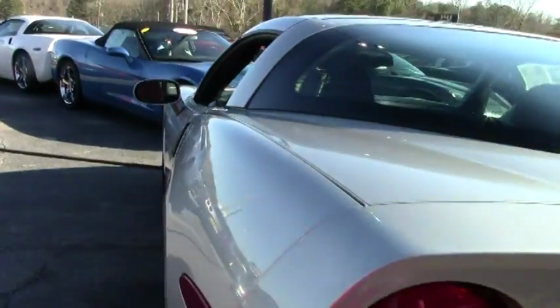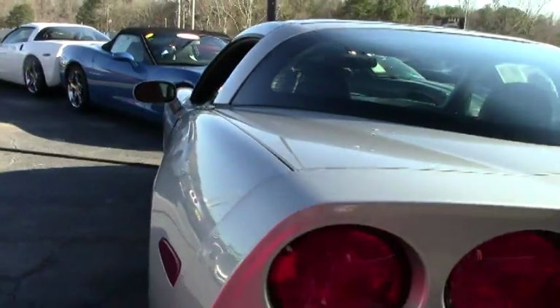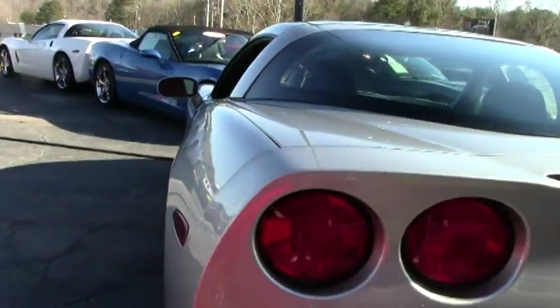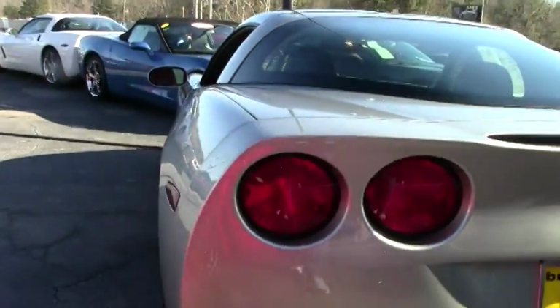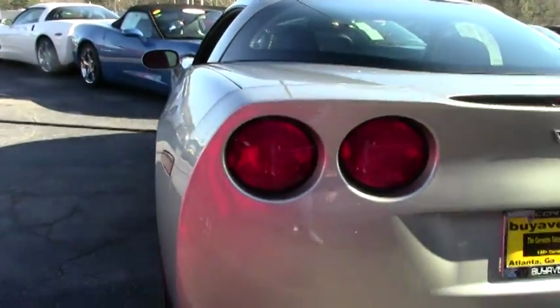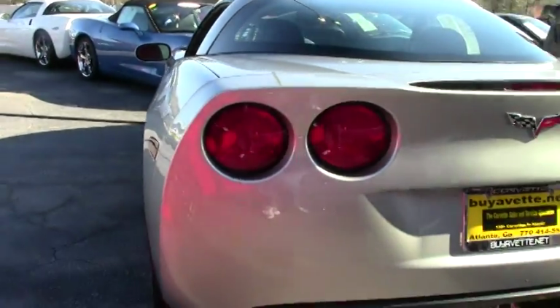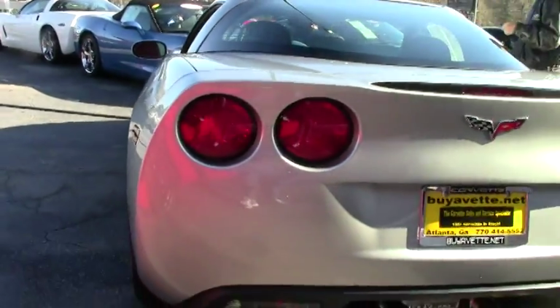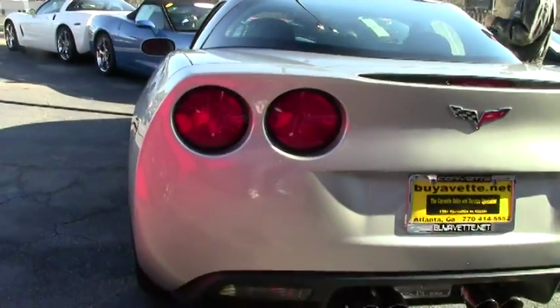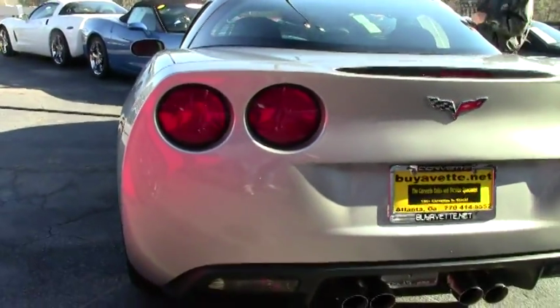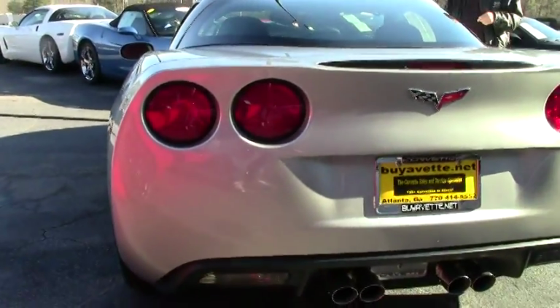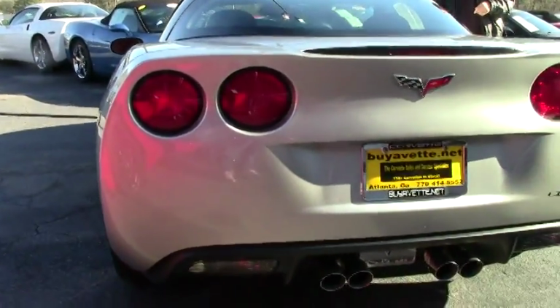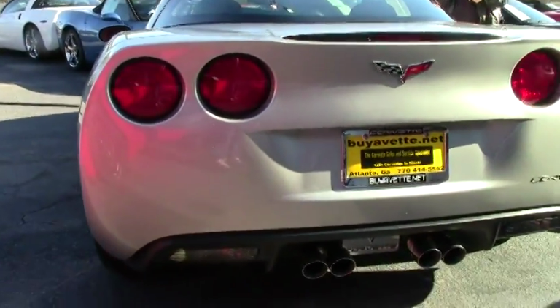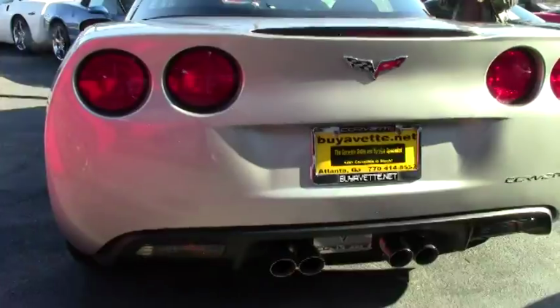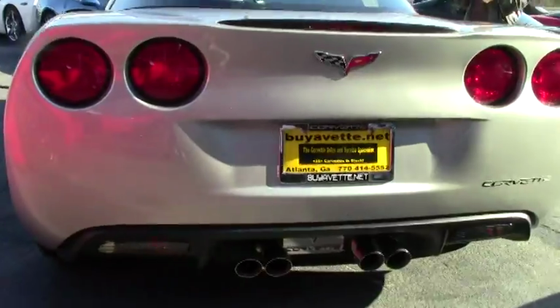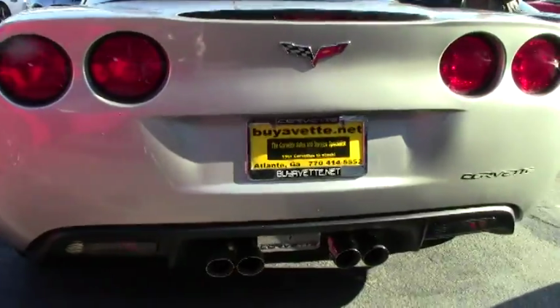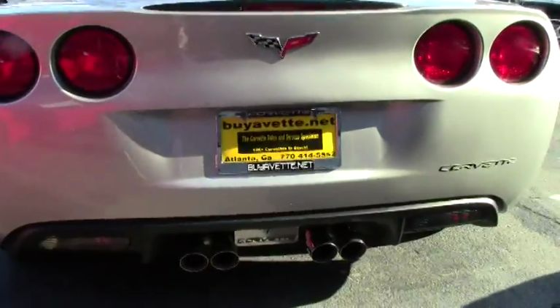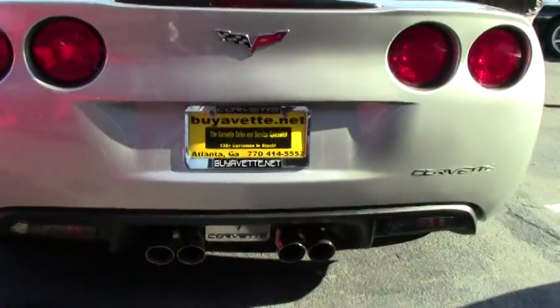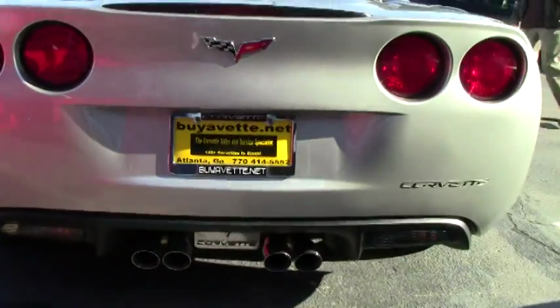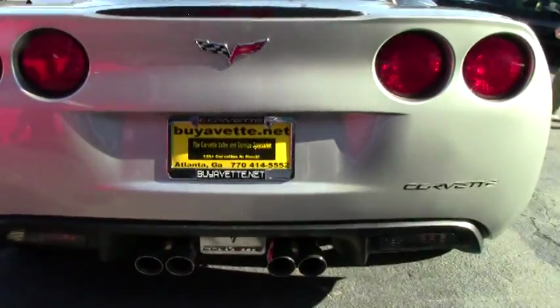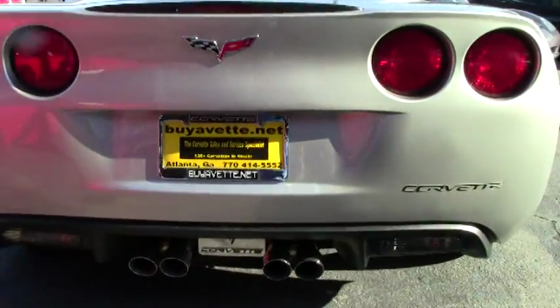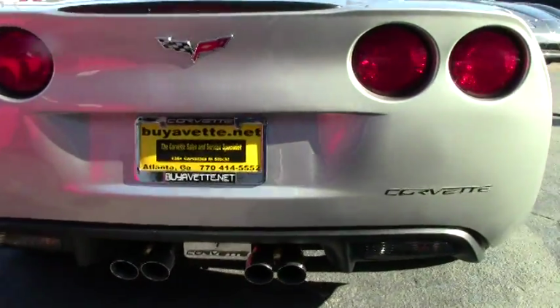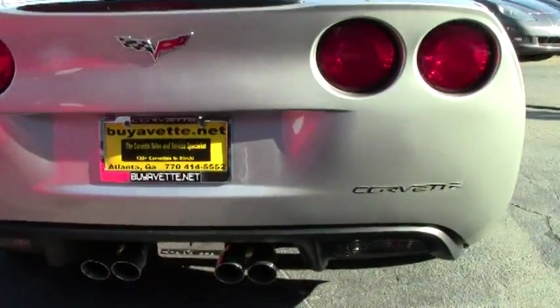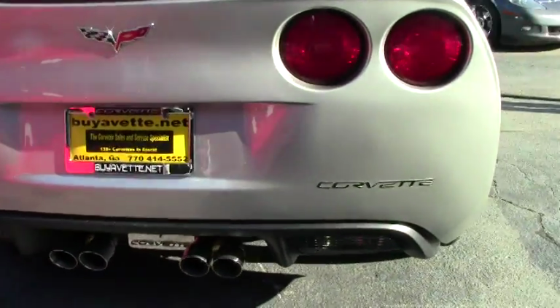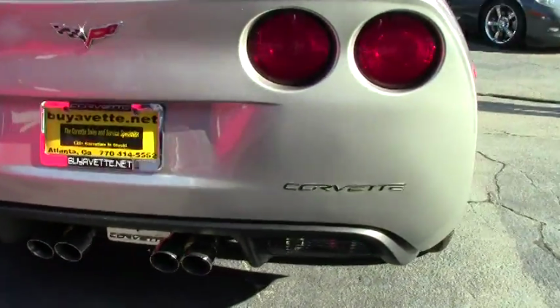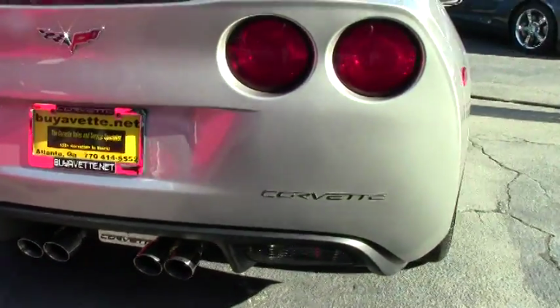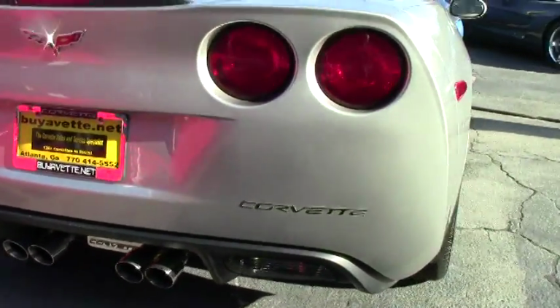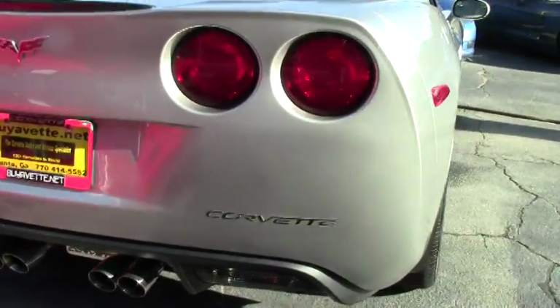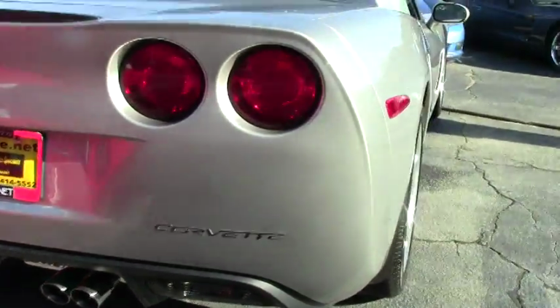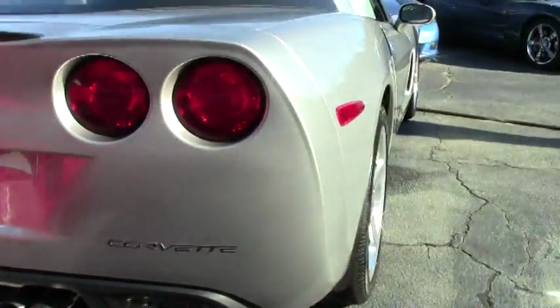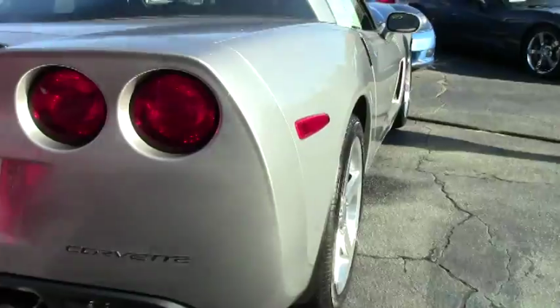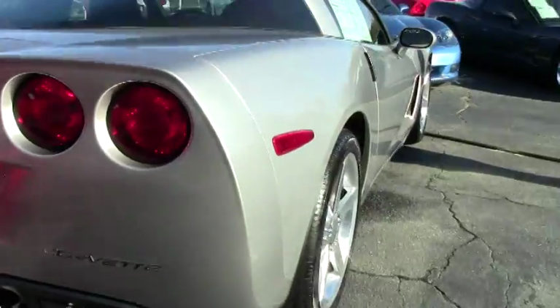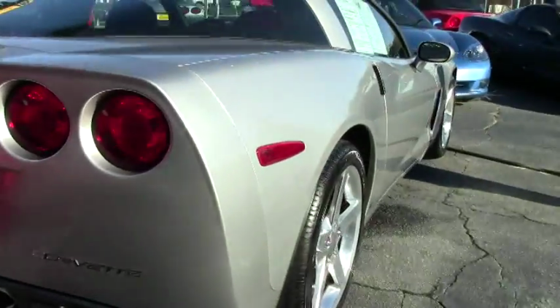As we walk around this car, you can see the paint is in excellent condition. It's been a garage kept baby. This is a car you definitely want.